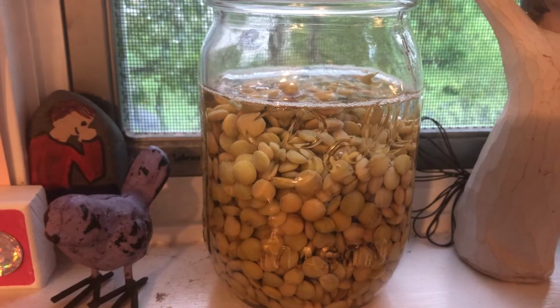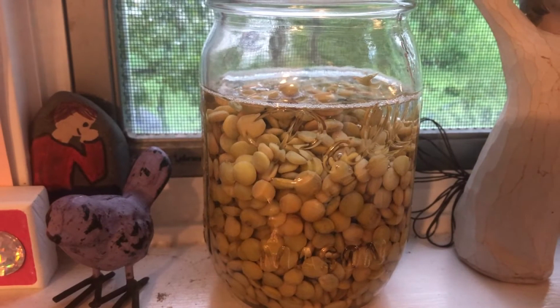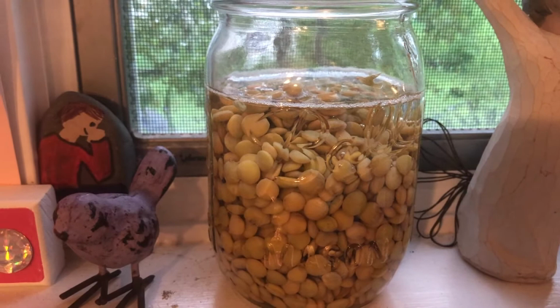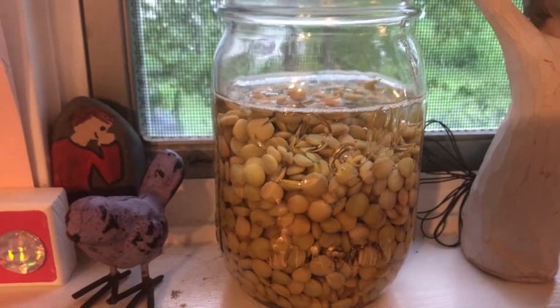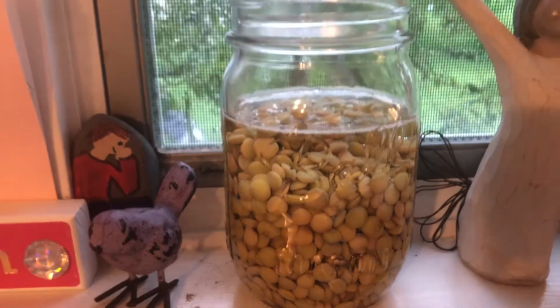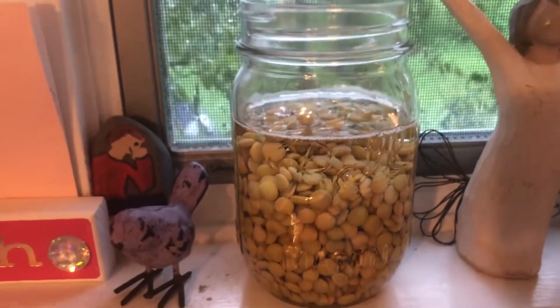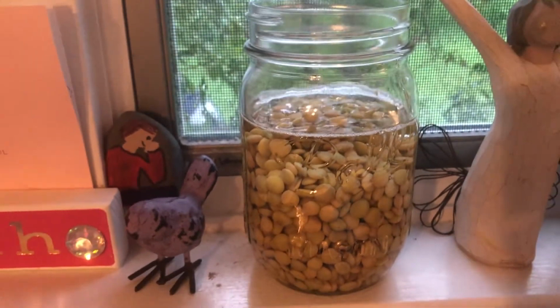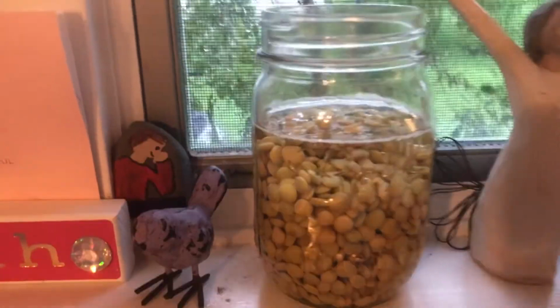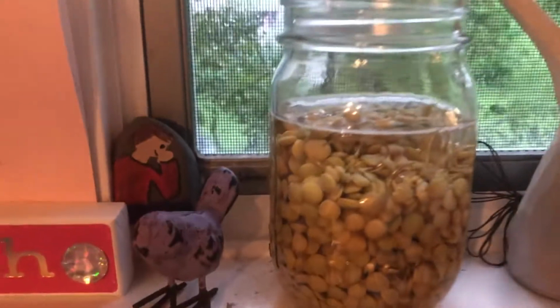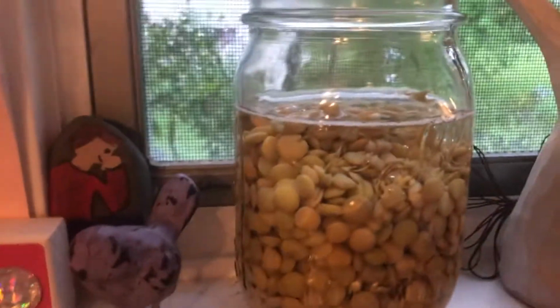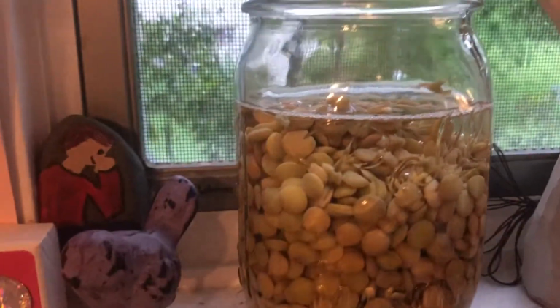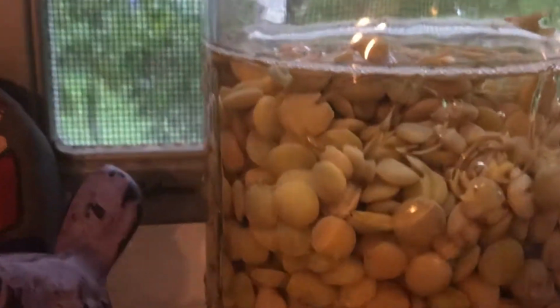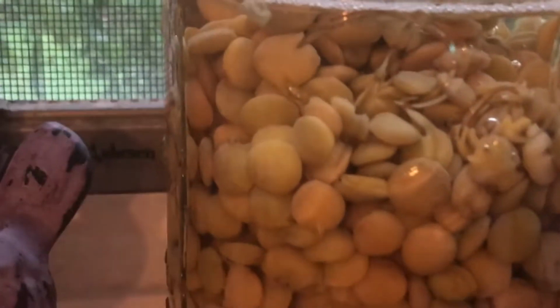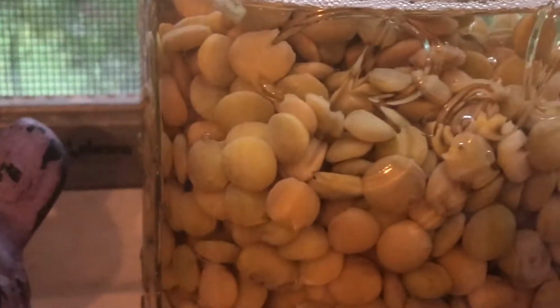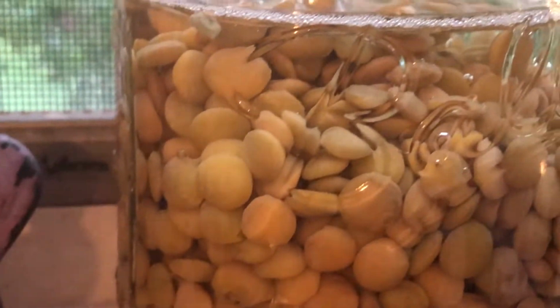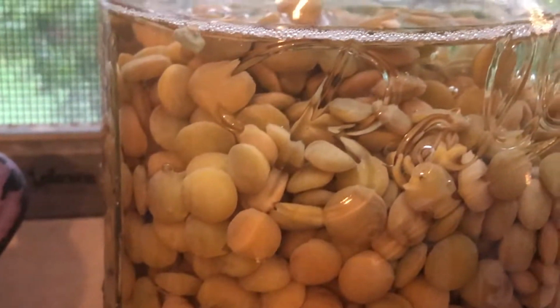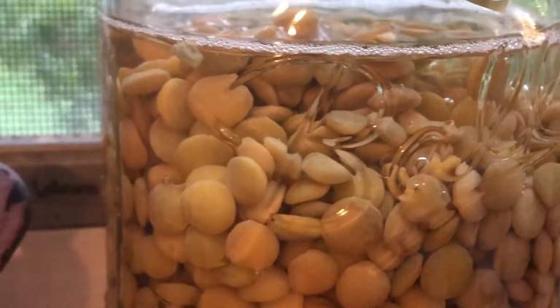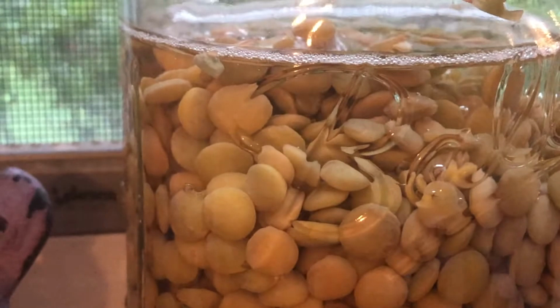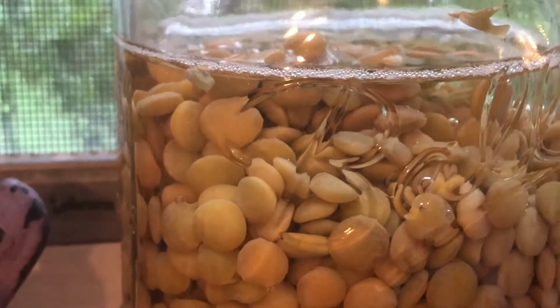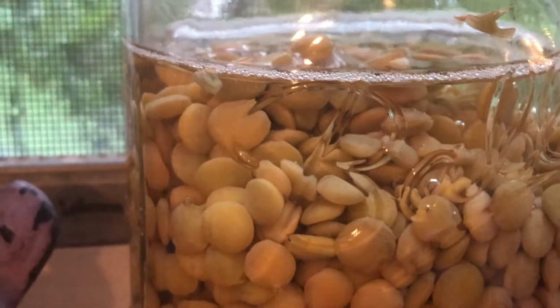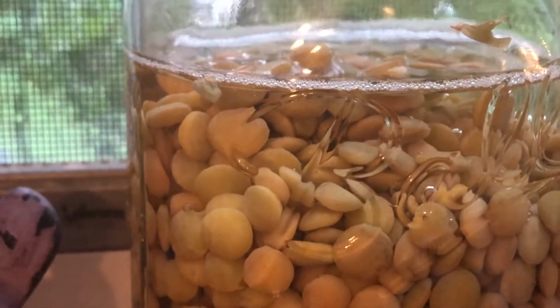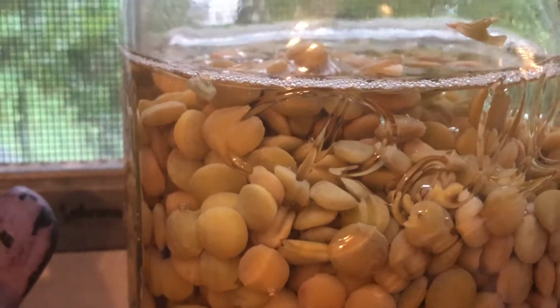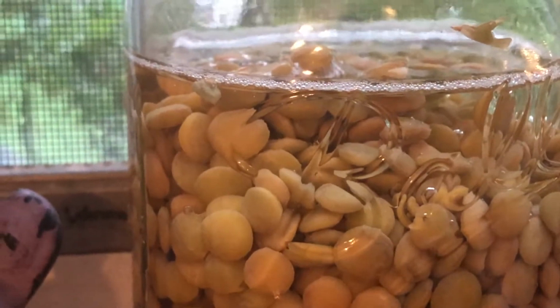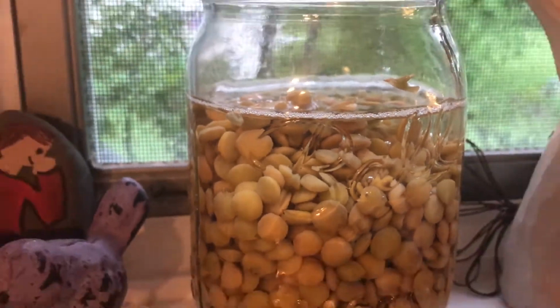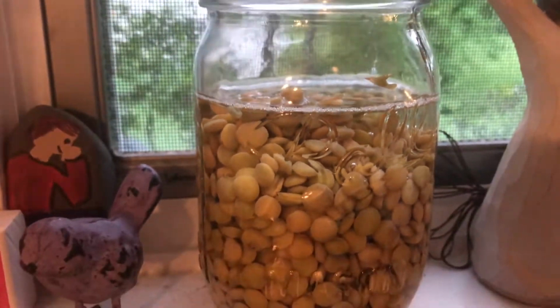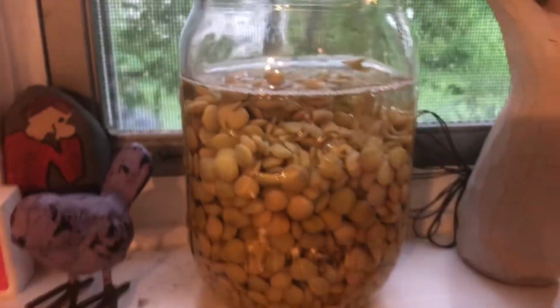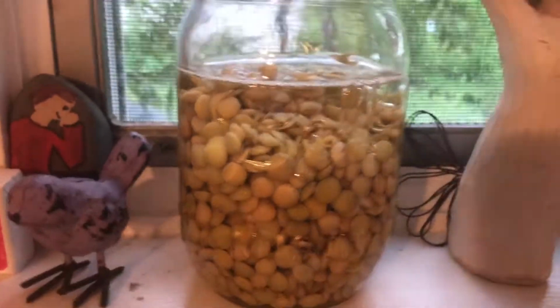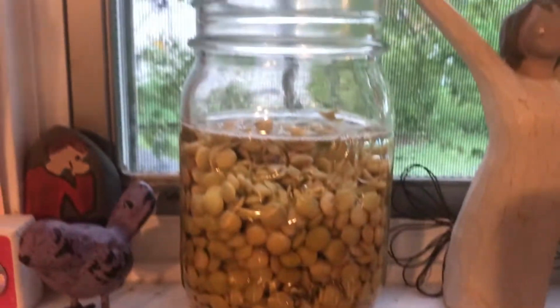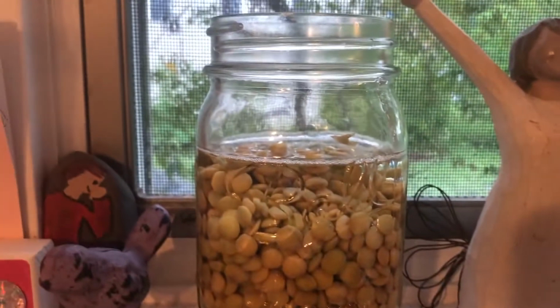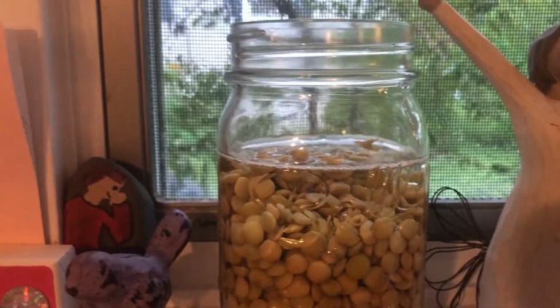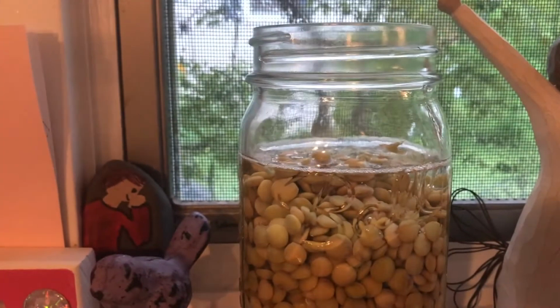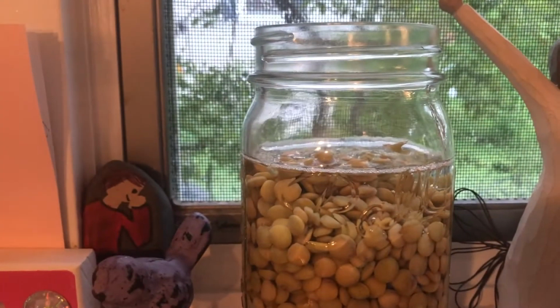I decided to try to grow some sprouts from some lentils, so I put a cup of lentils in a jar with some water. They expanded really quickly, and I'll leave them here to see what happens.